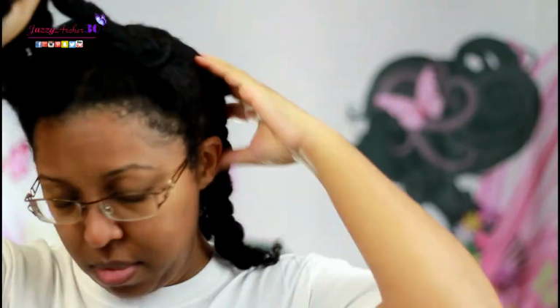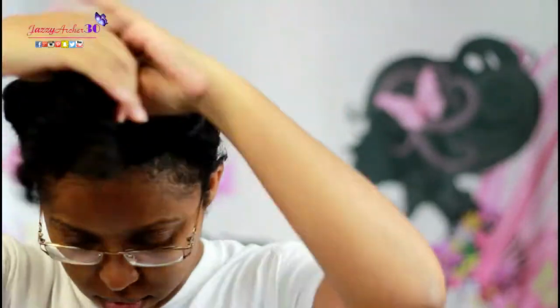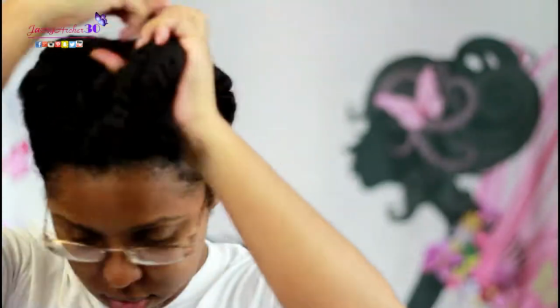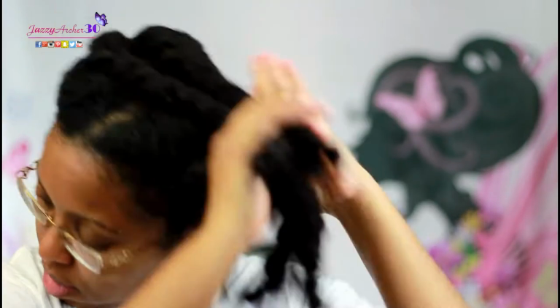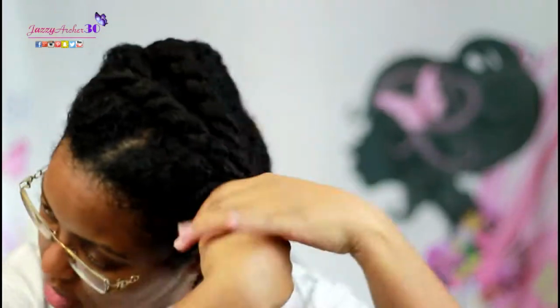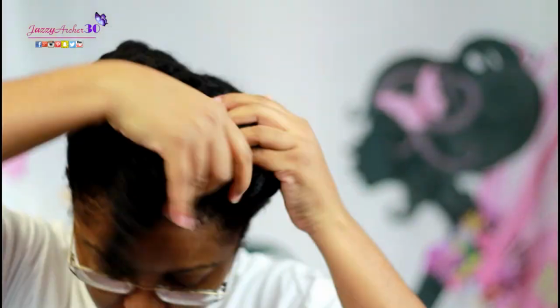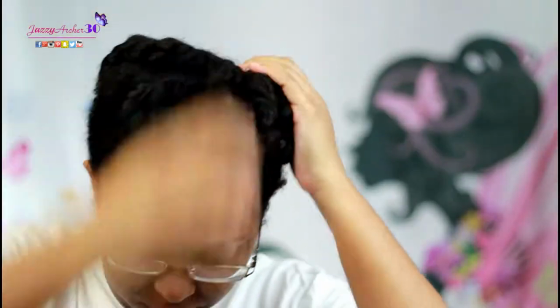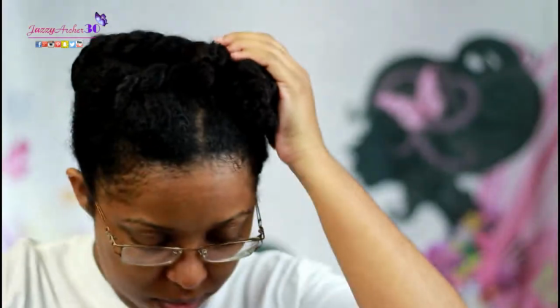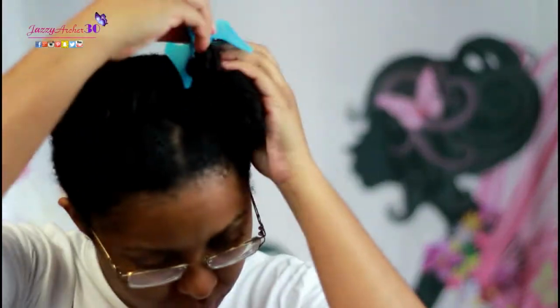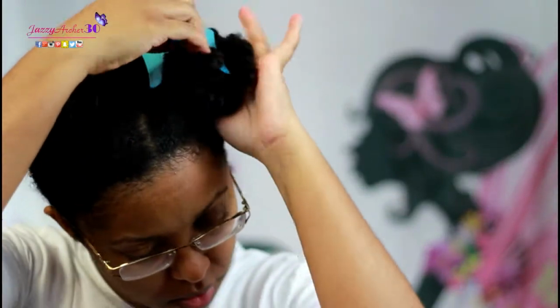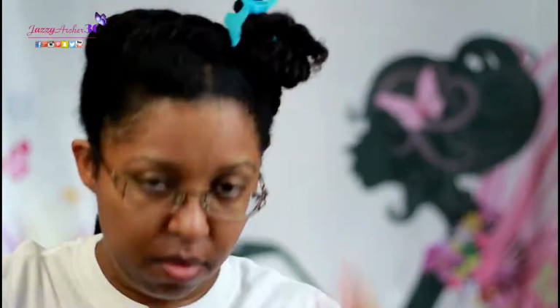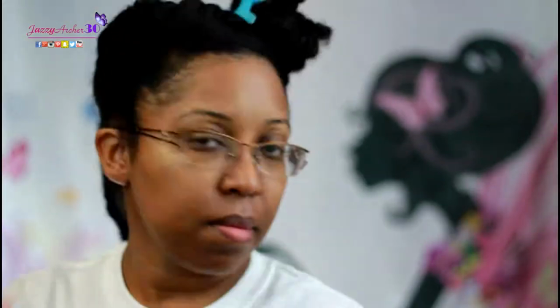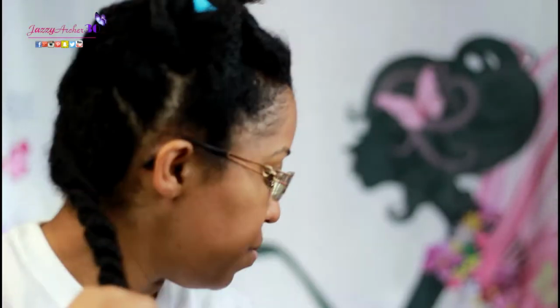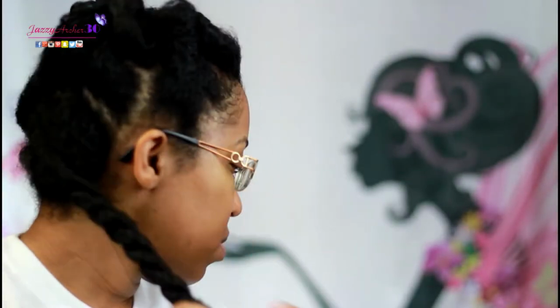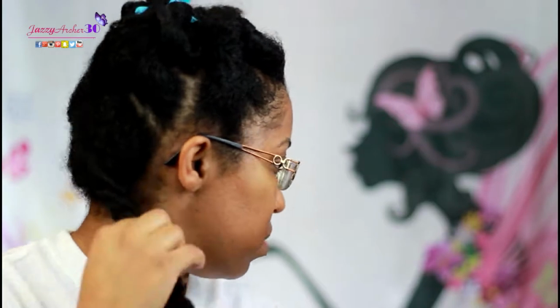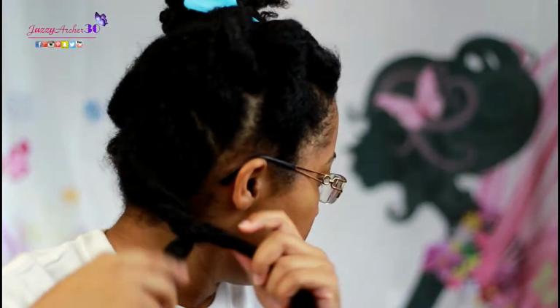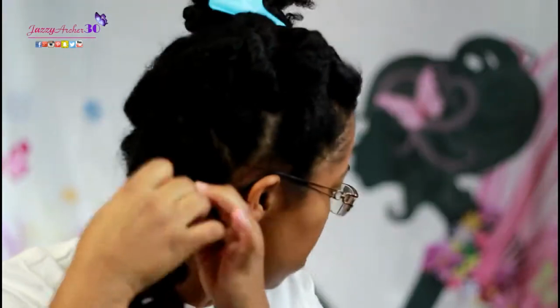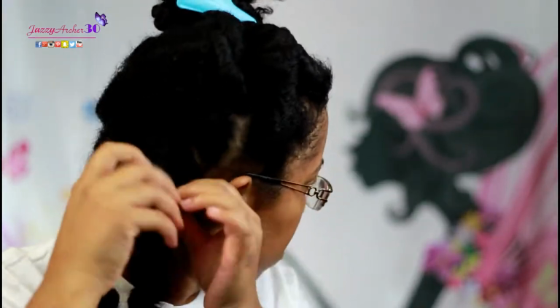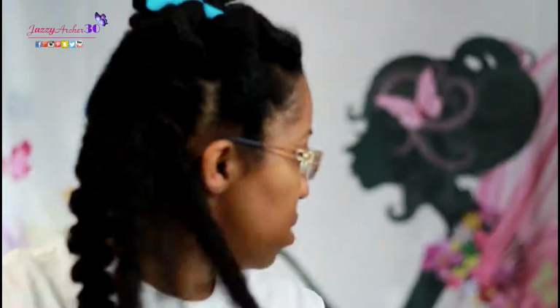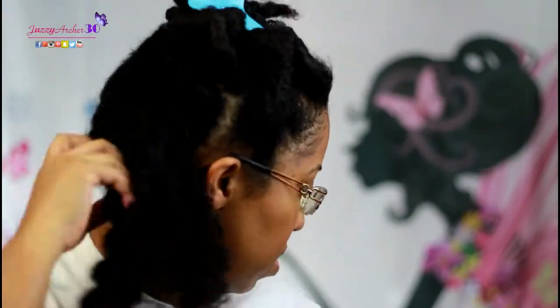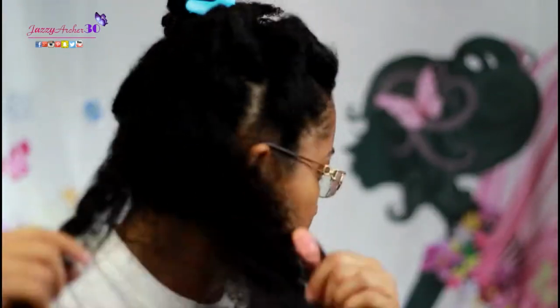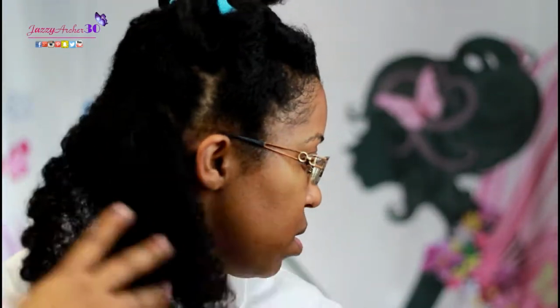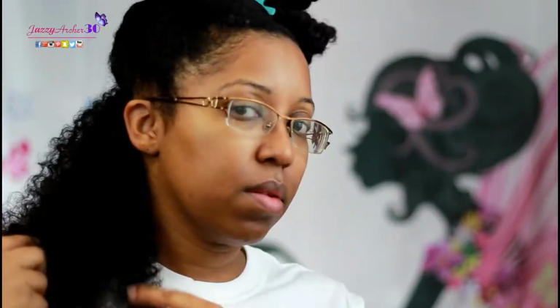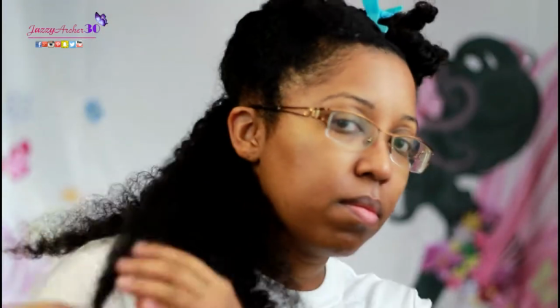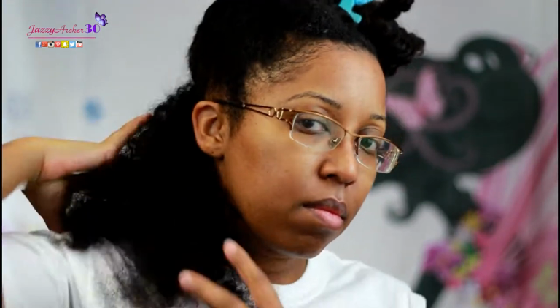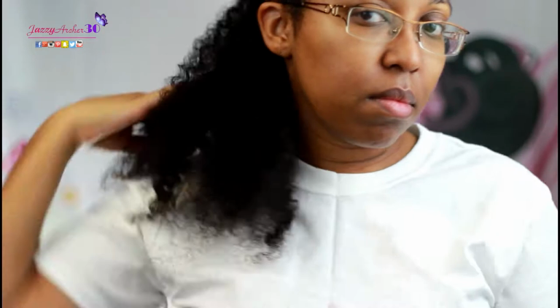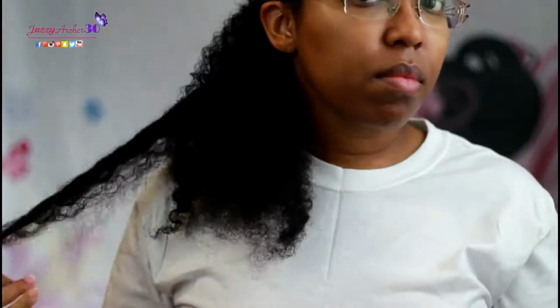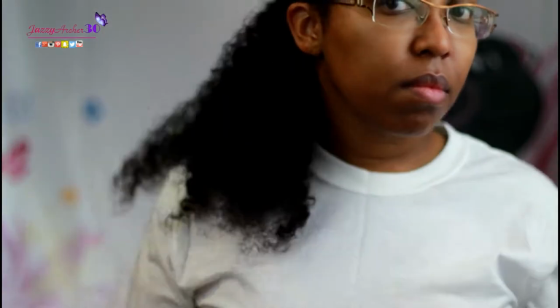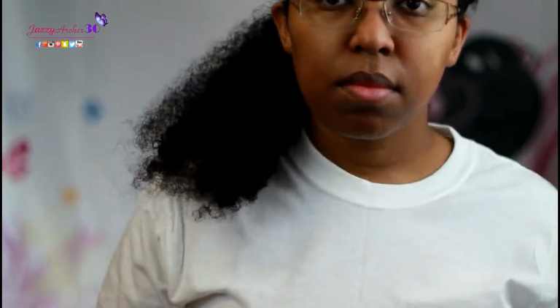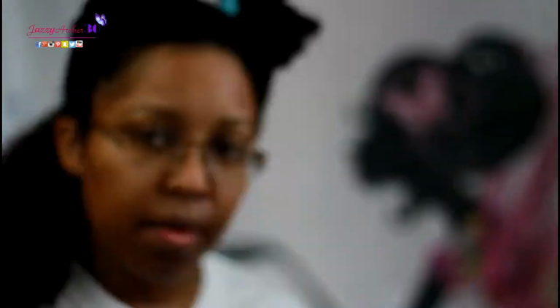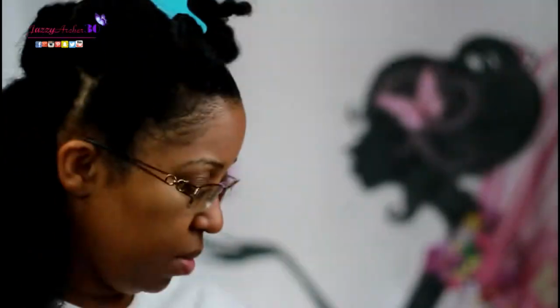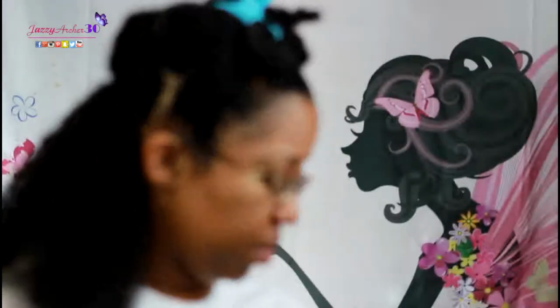All right, so since I got everything already sectioned out, we're going to go section by section. We're going to start with the back — I always start with the back, it's just my preference. So we got everything loose, detangled. Look at the curls!